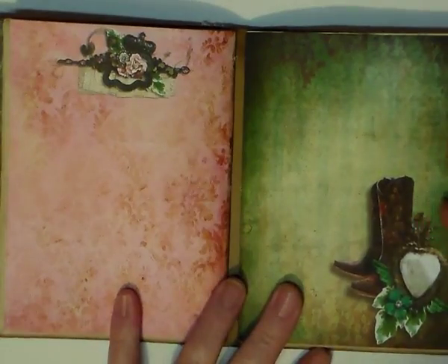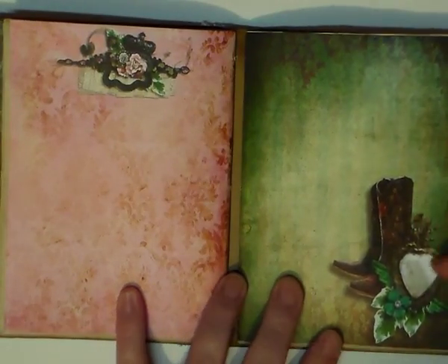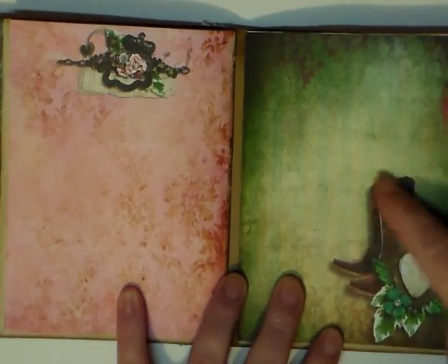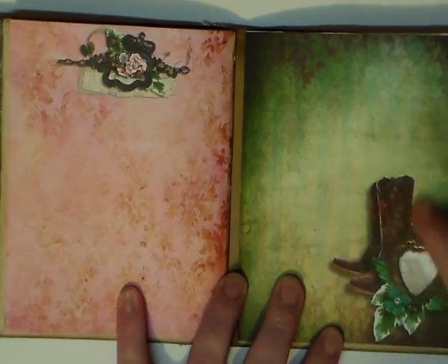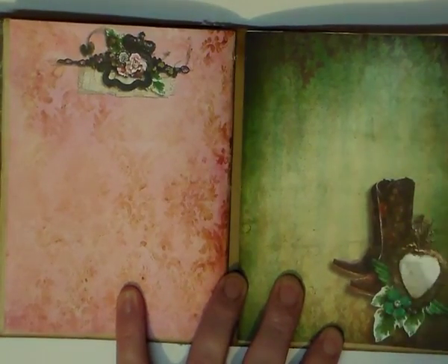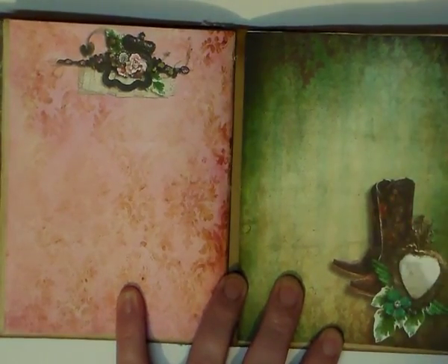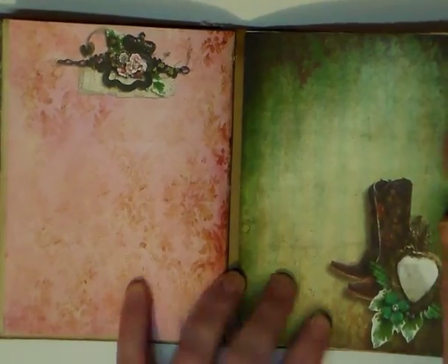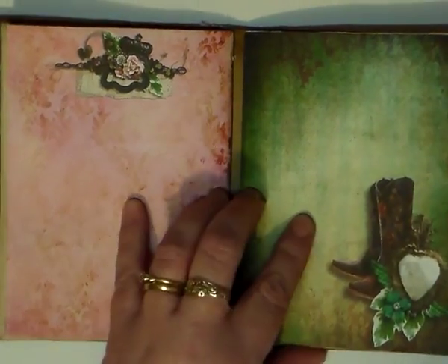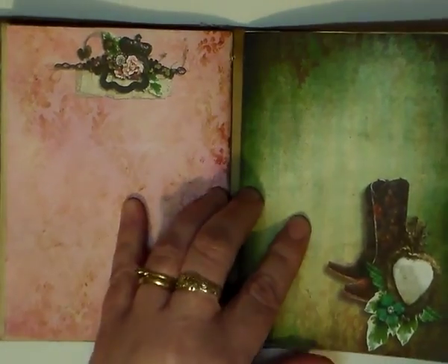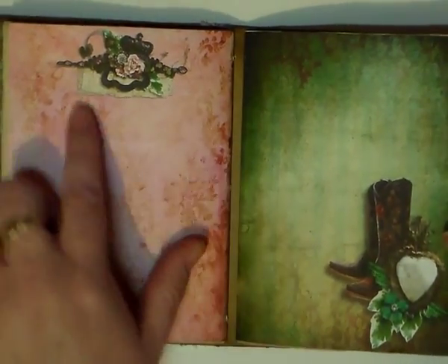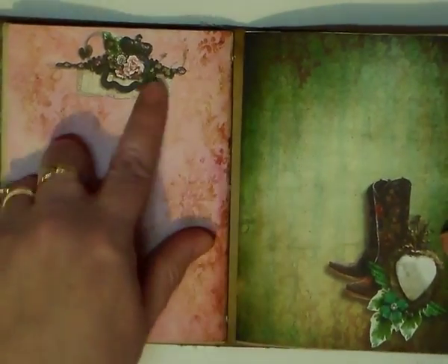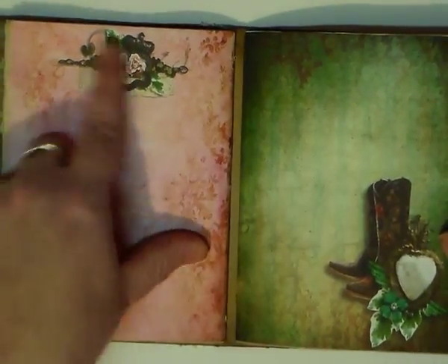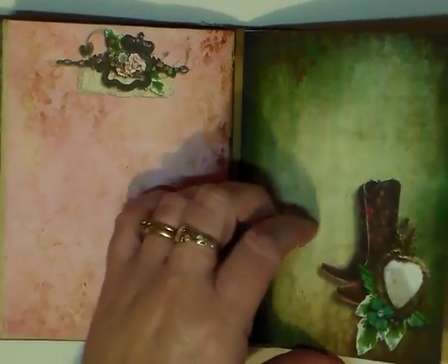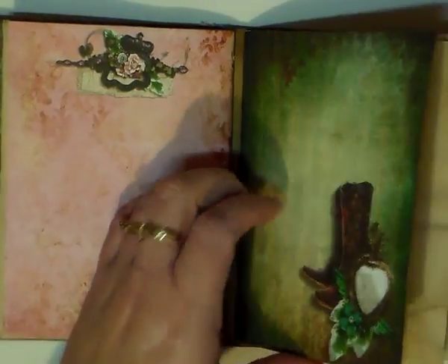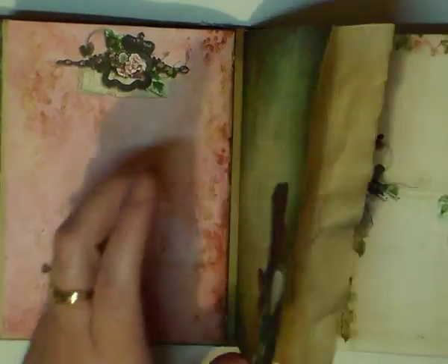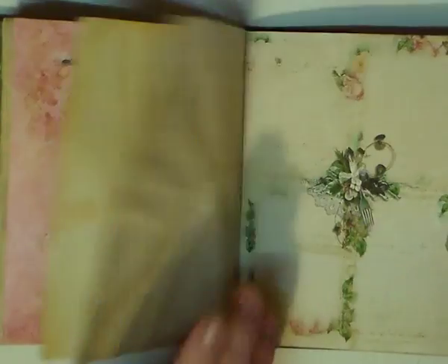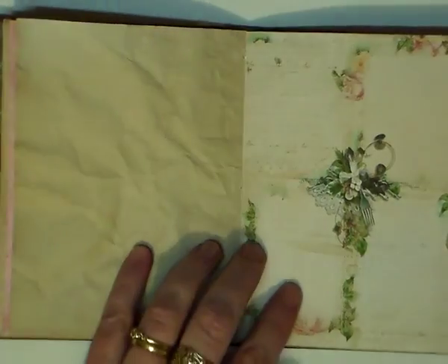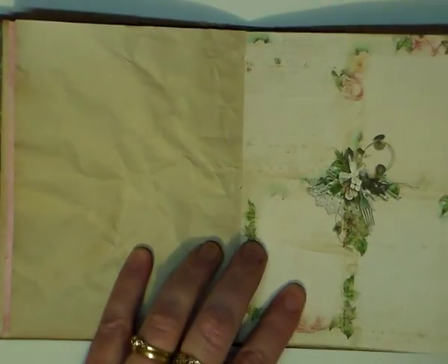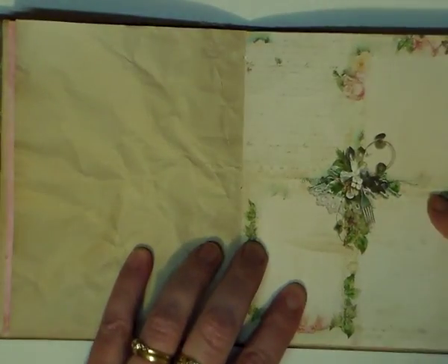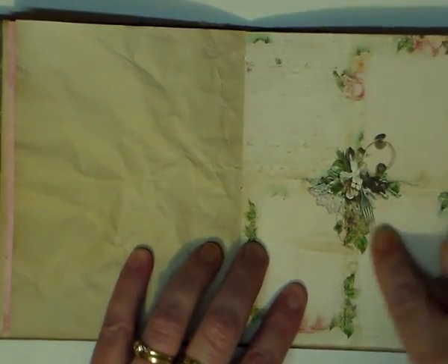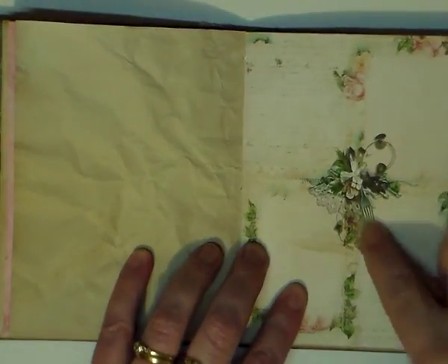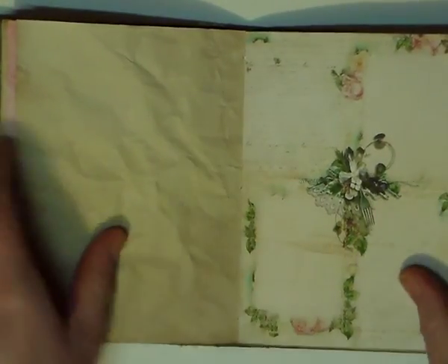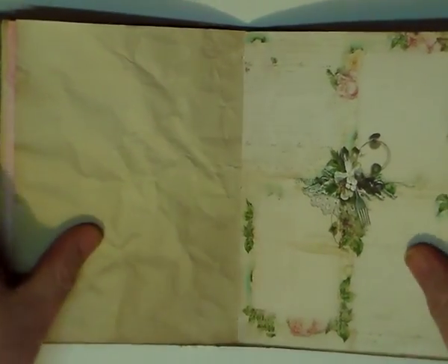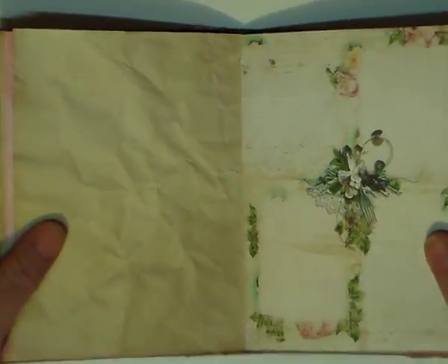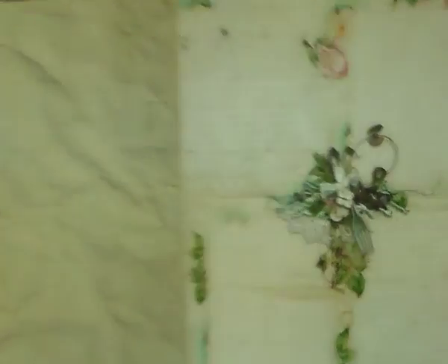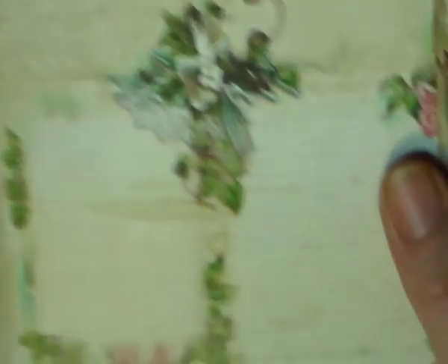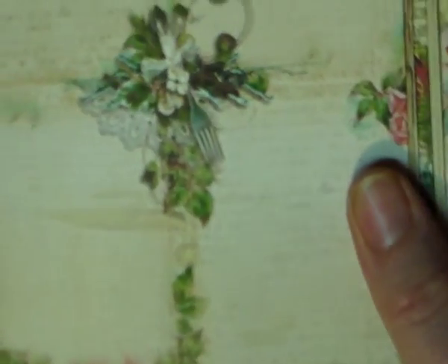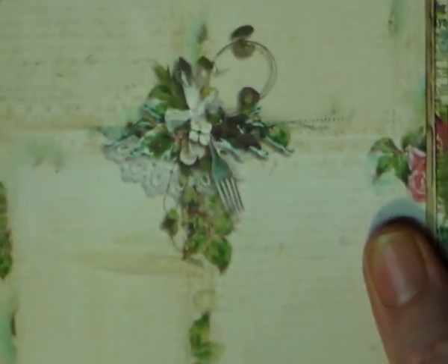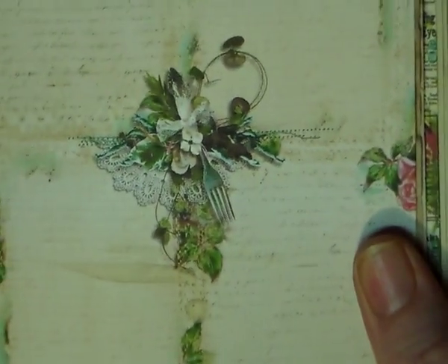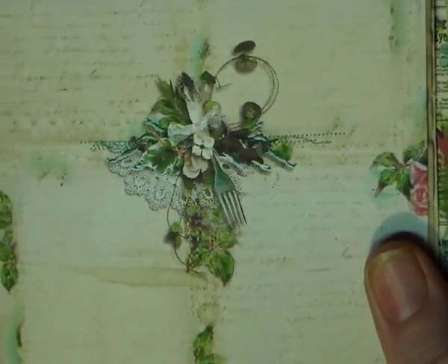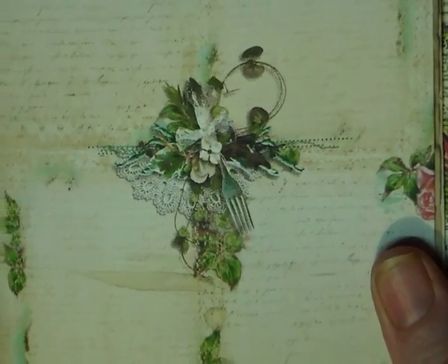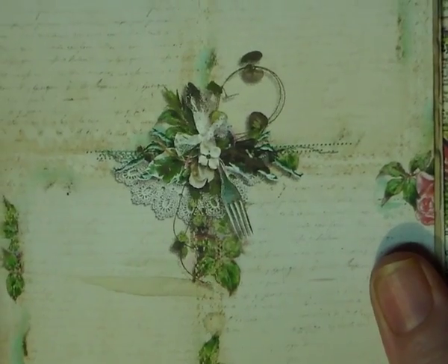Here we have the cowgirl boots and another little embellishment there. This one's got a fork in it — I think this one's really cute, absolutely gorgeous.